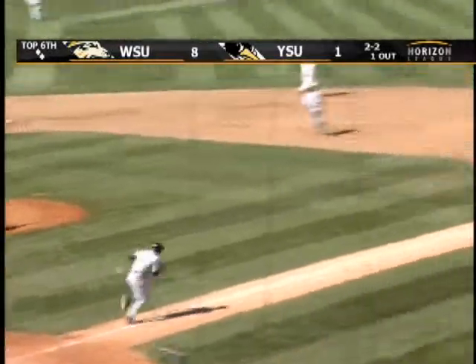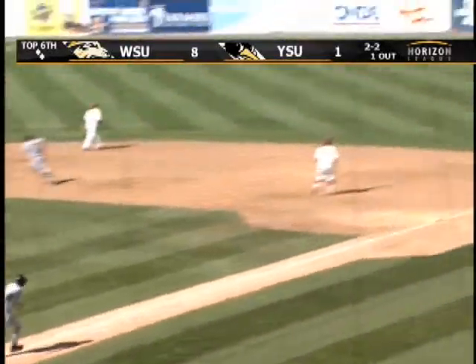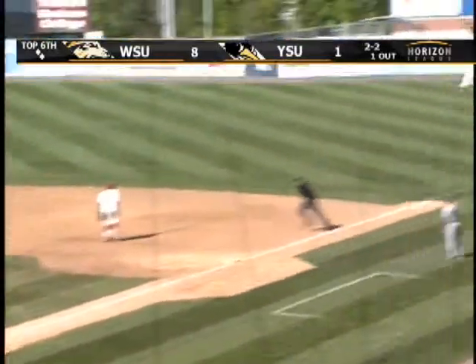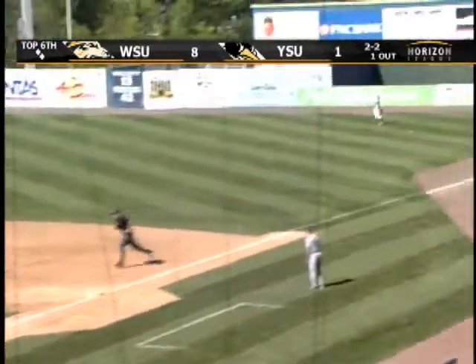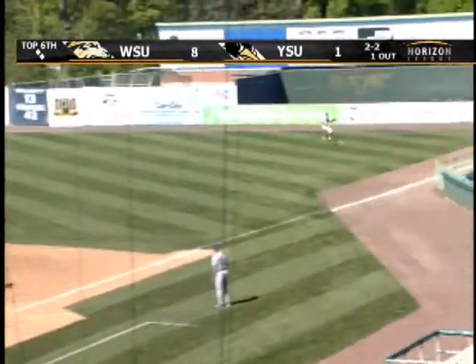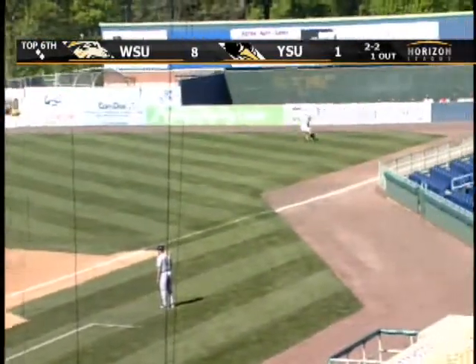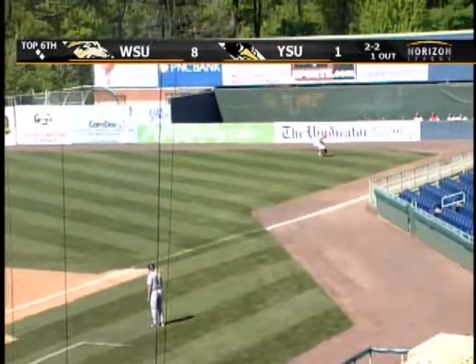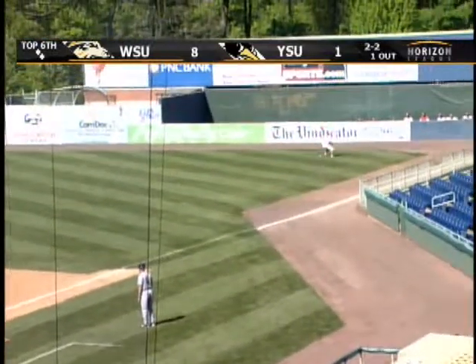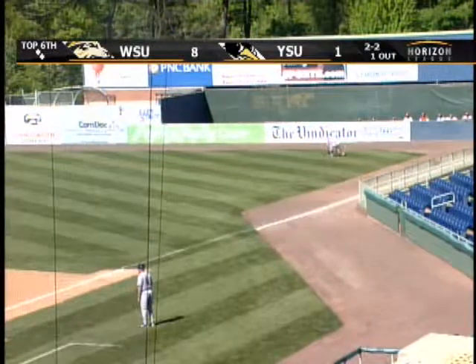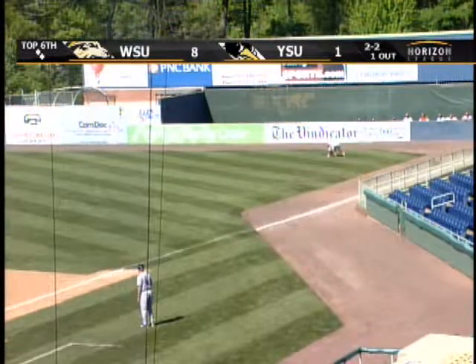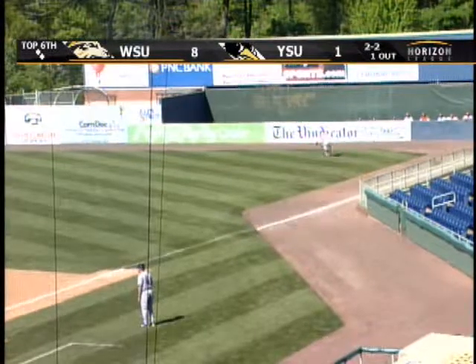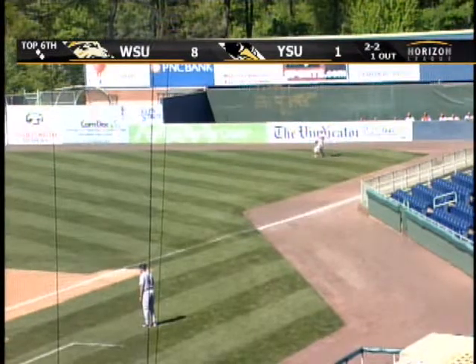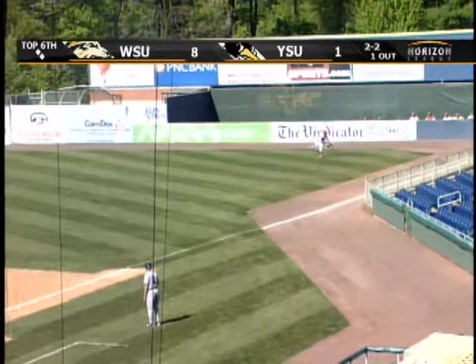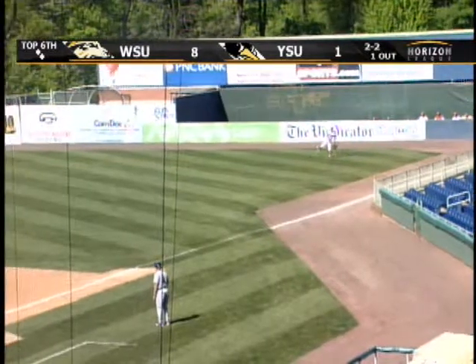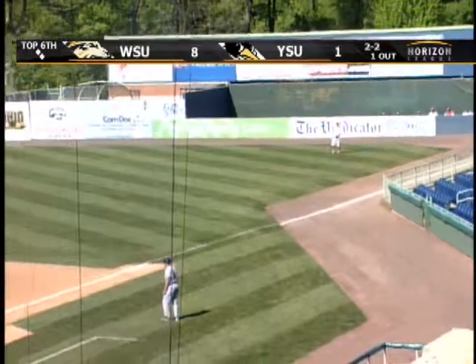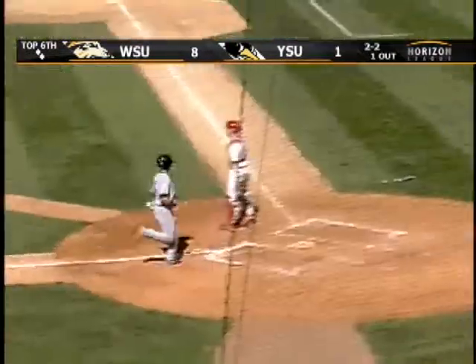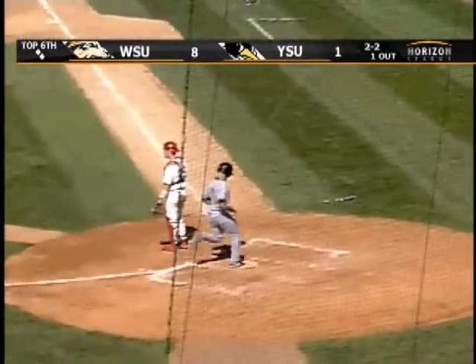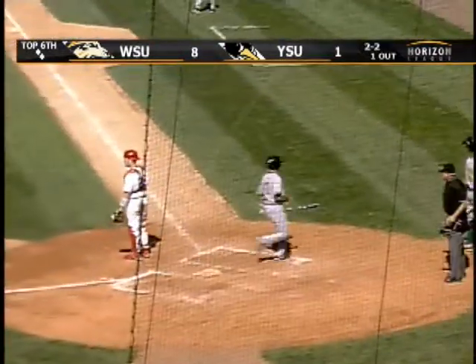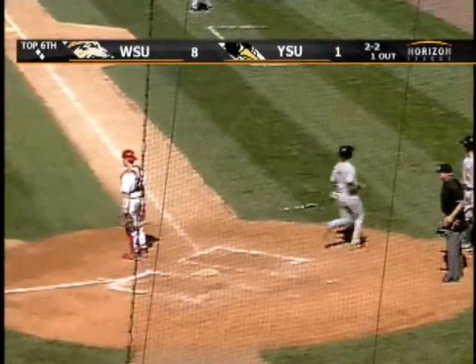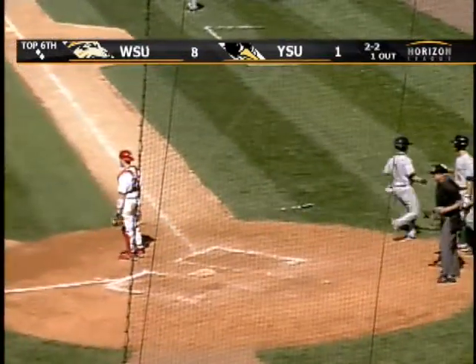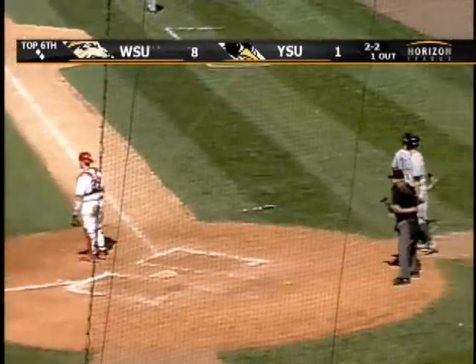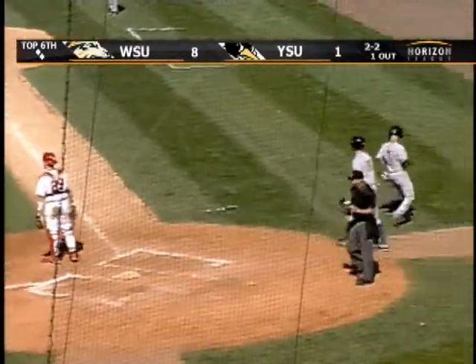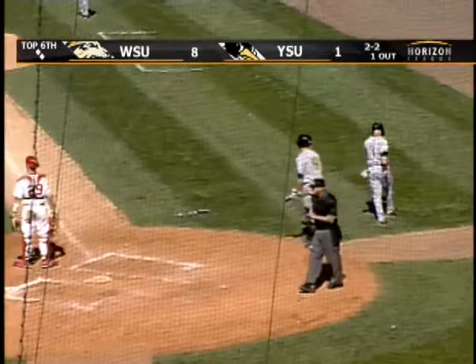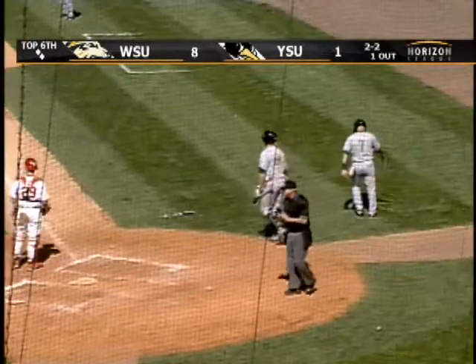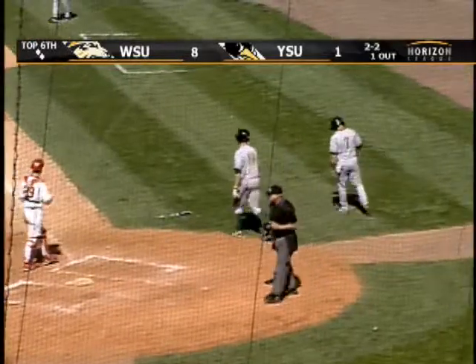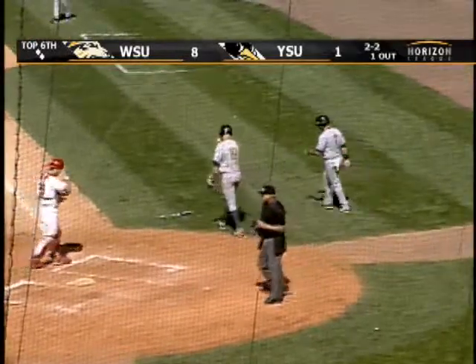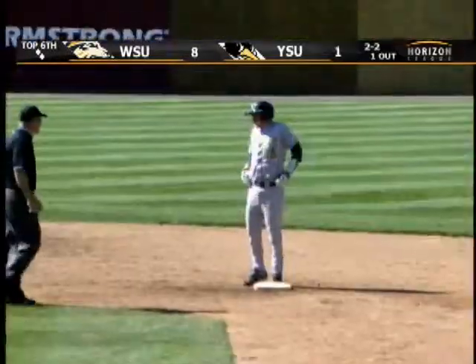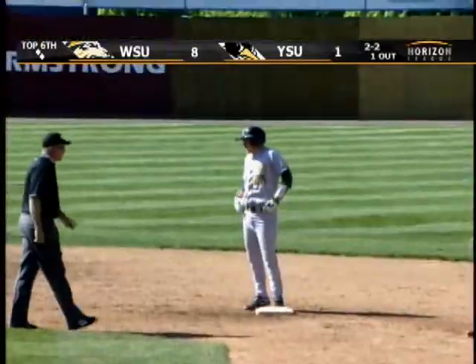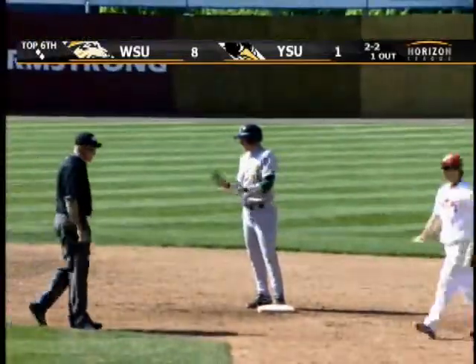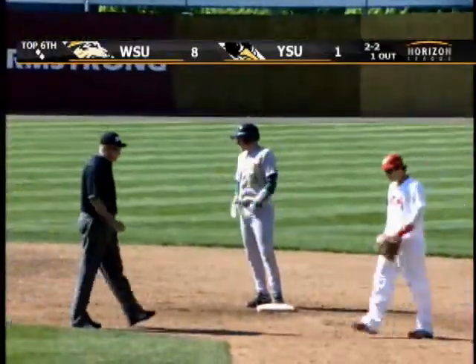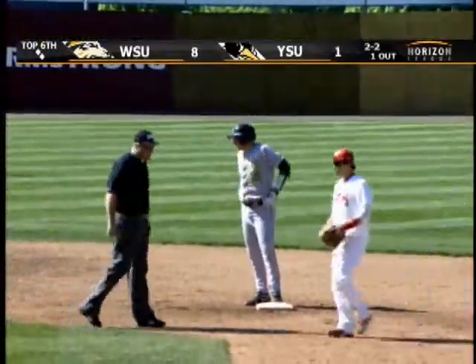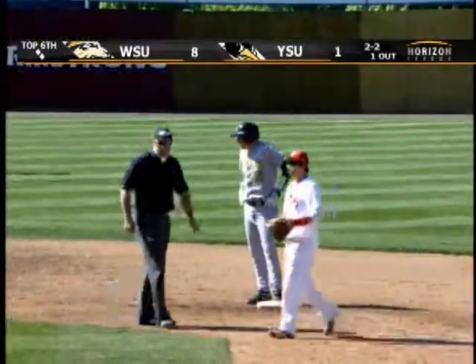Base hit into right field, so Tanner gets his first hit. Here comes Mosbarger scoring on the double by Zach Tanner. Make it nine-to-one, Wright State.